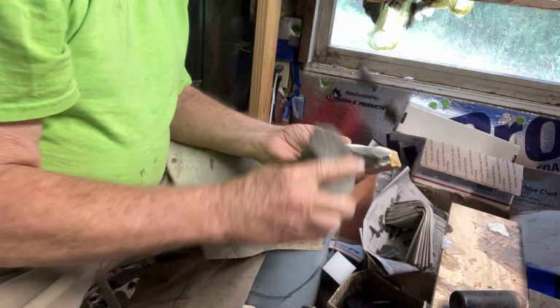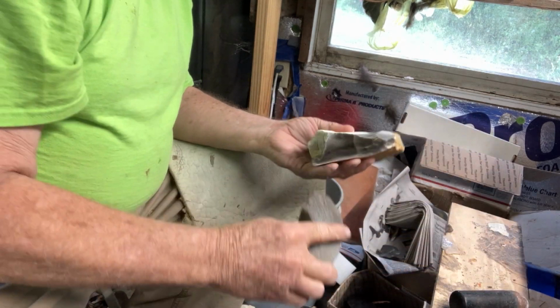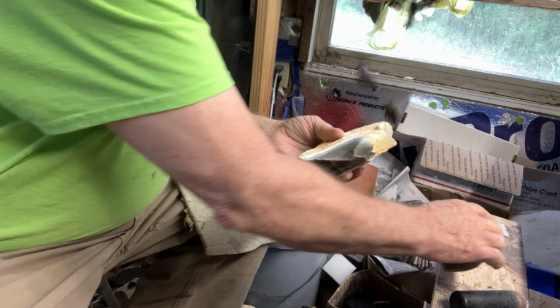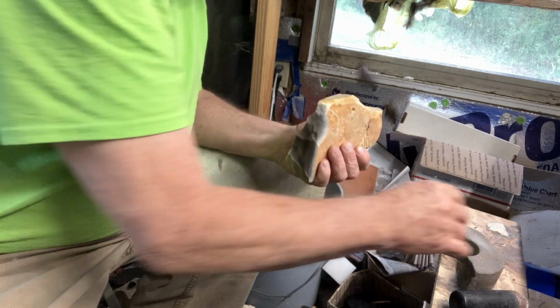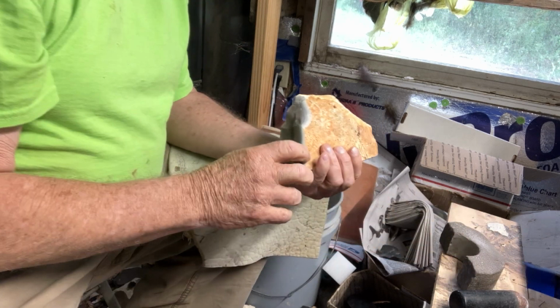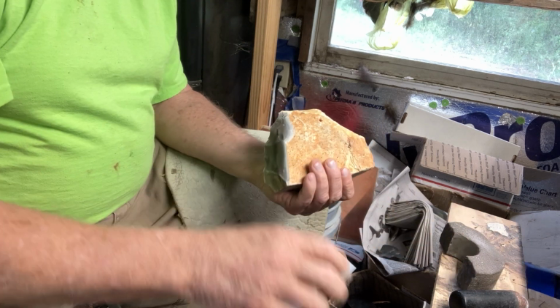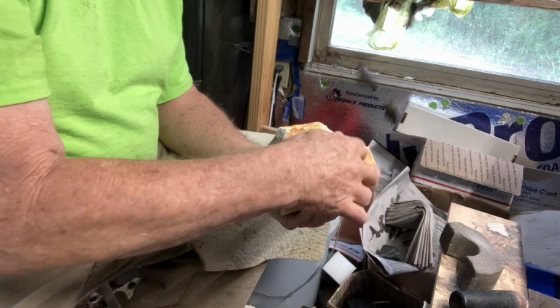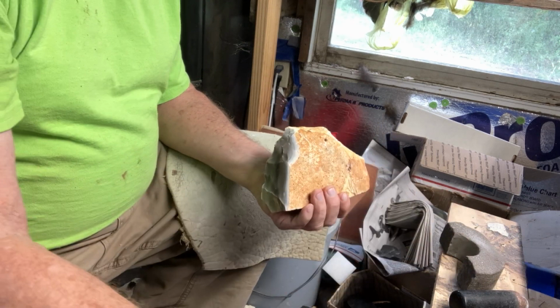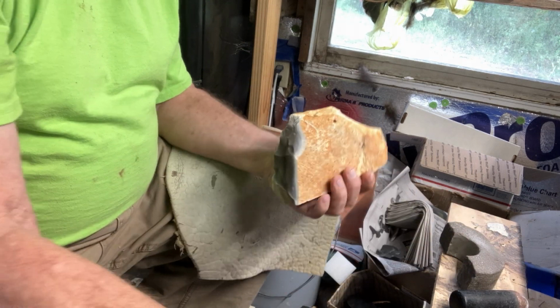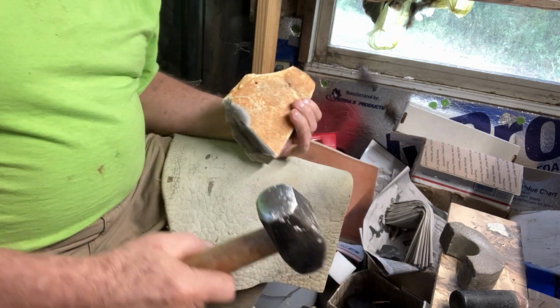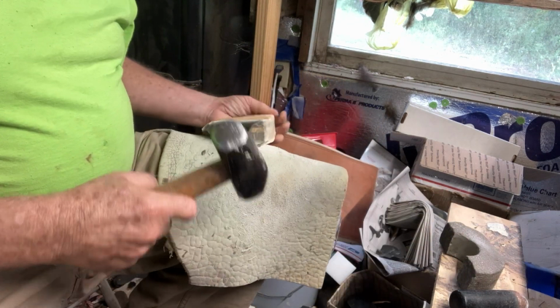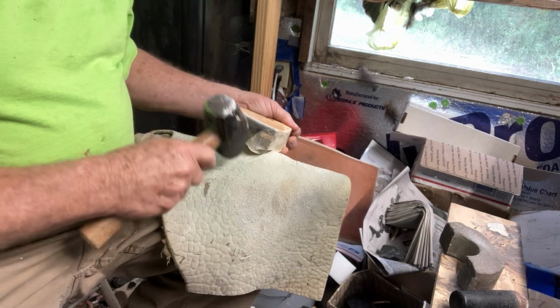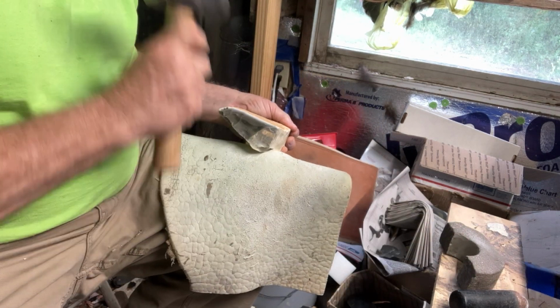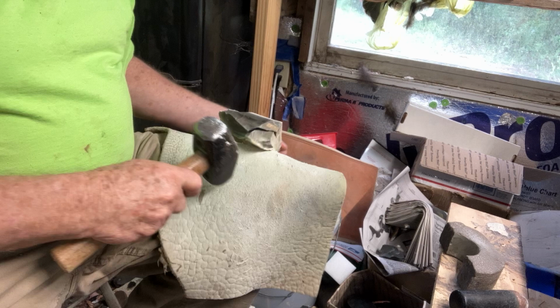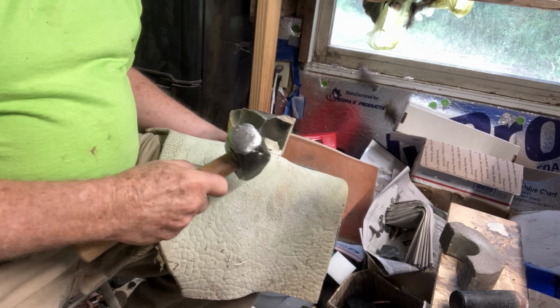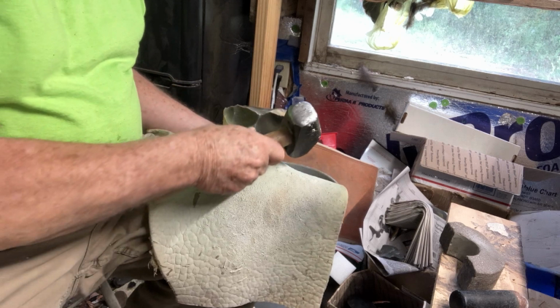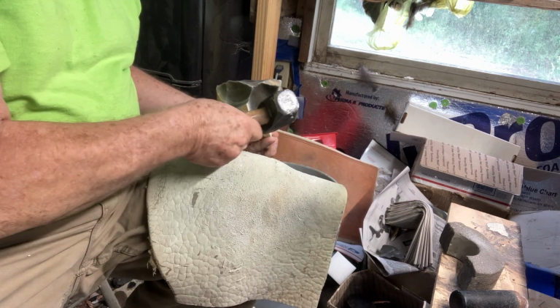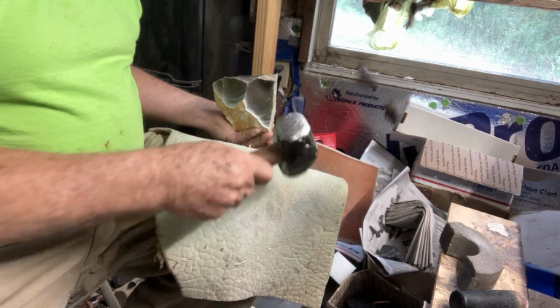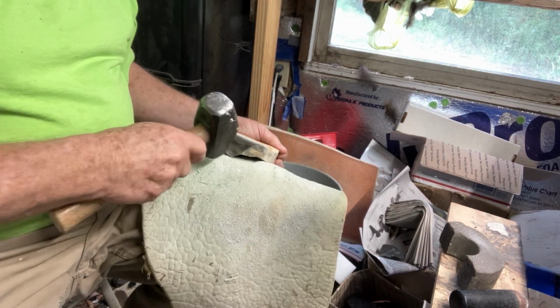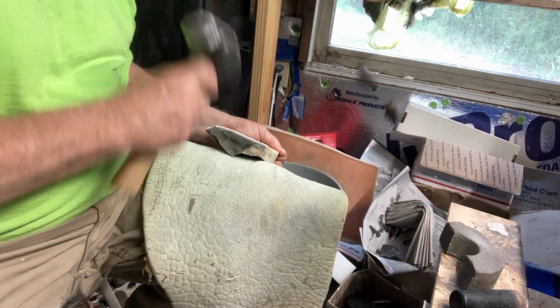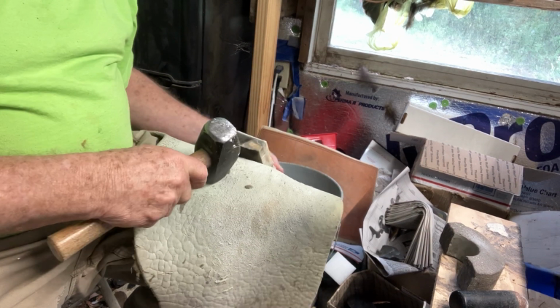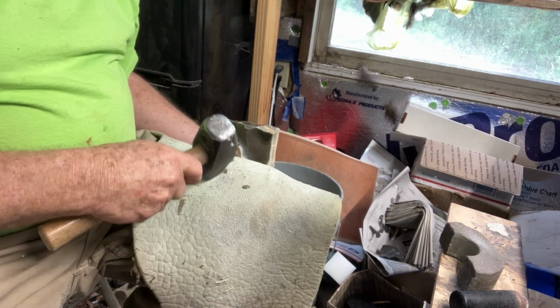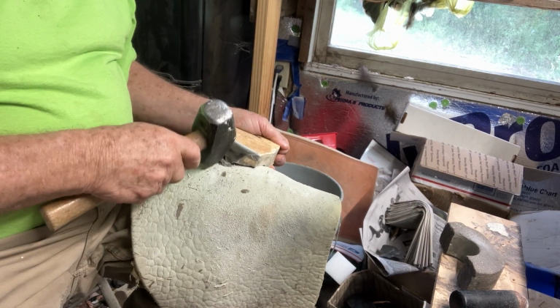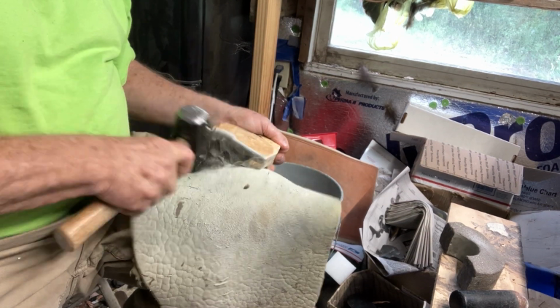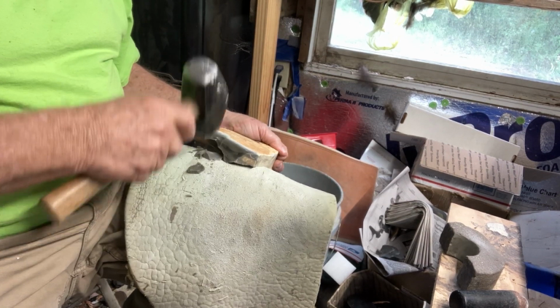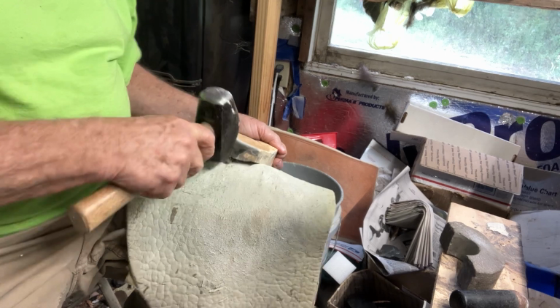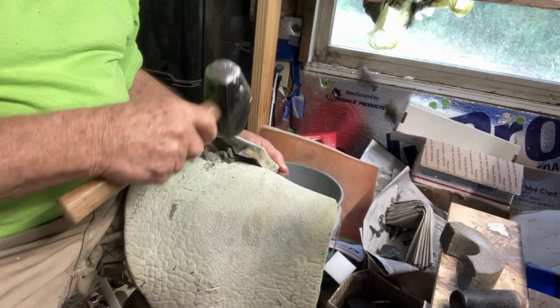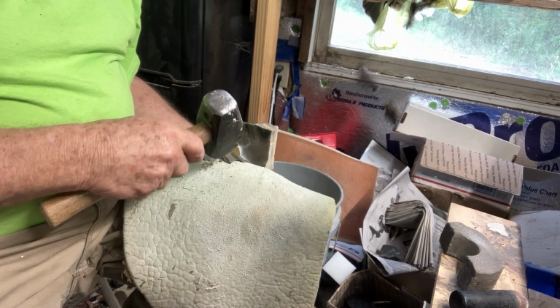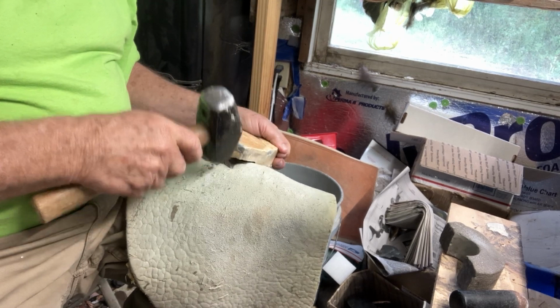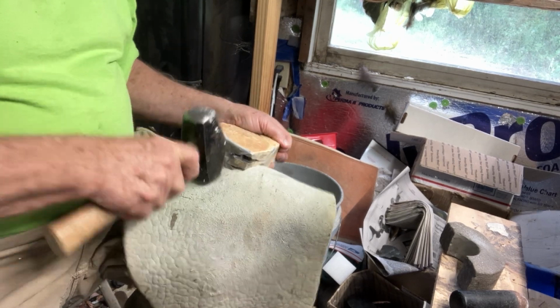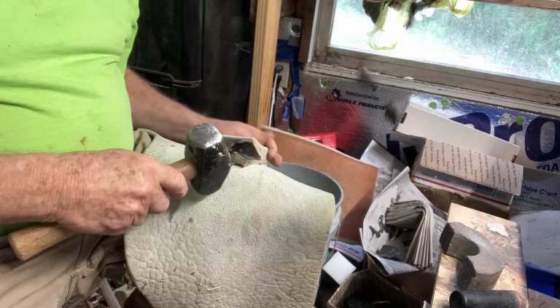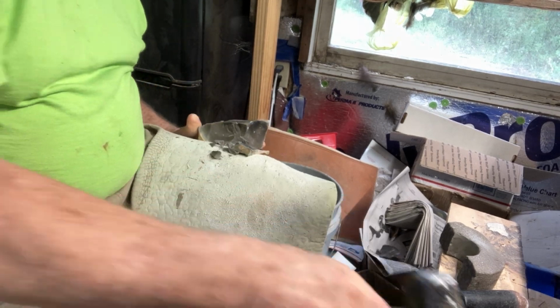I'm gonna take my time on this little fat piece, narrow down here the fat on this. Let's see what color and preform I can get out of it.